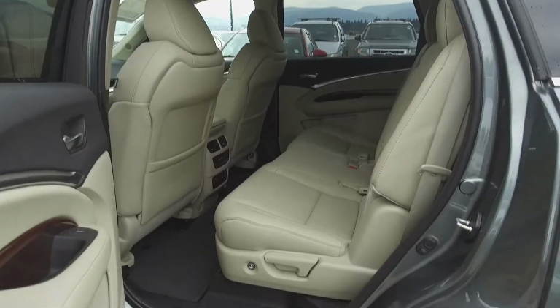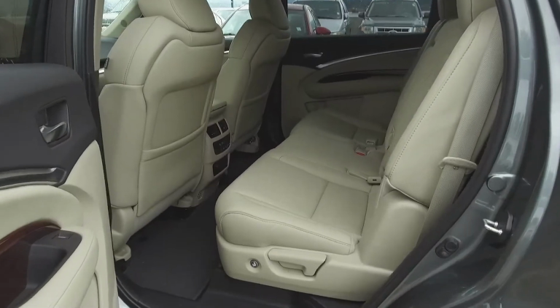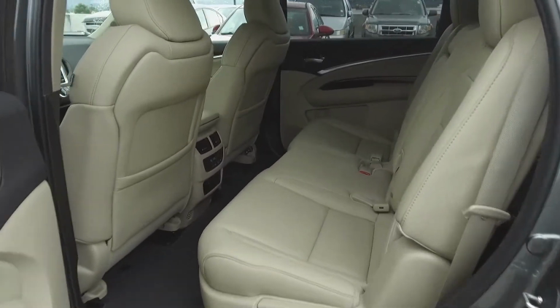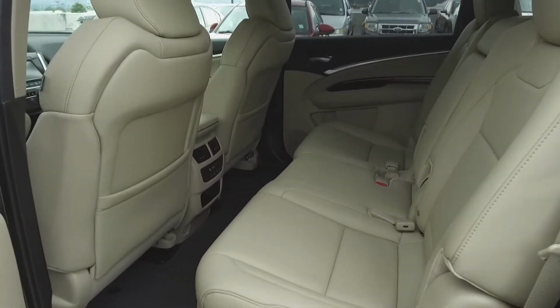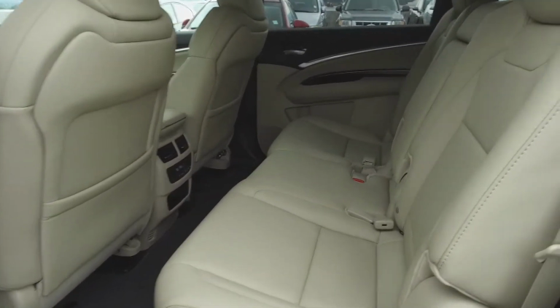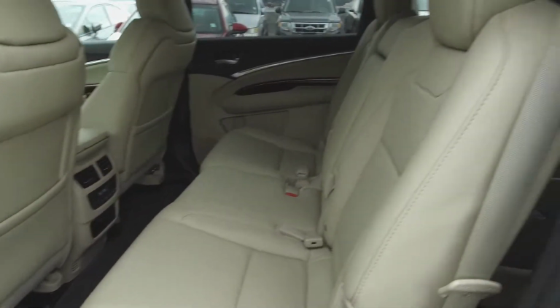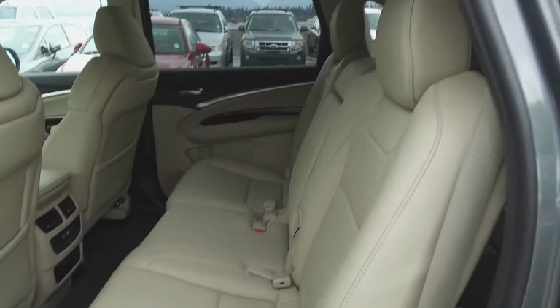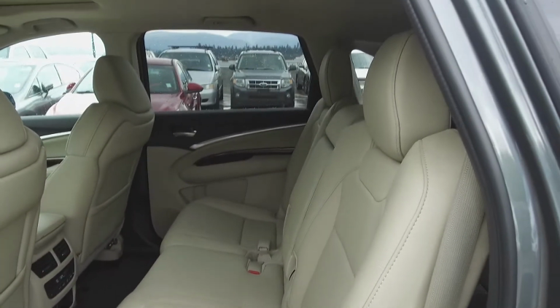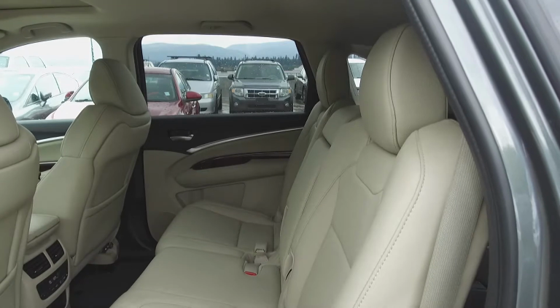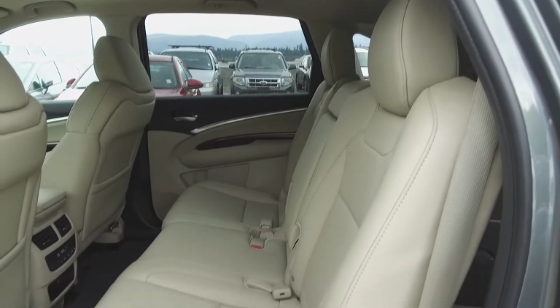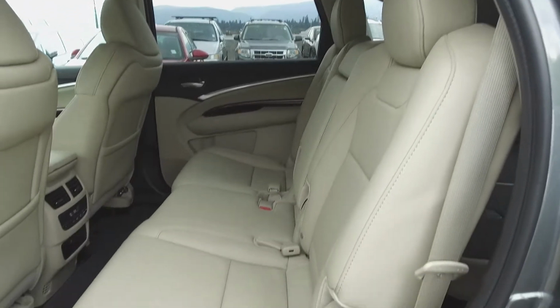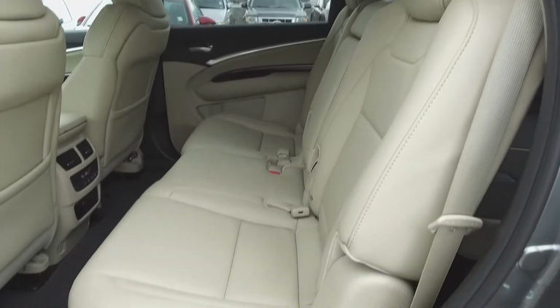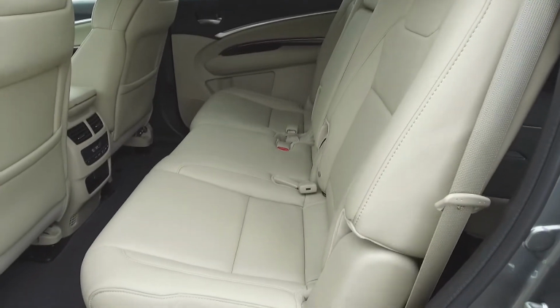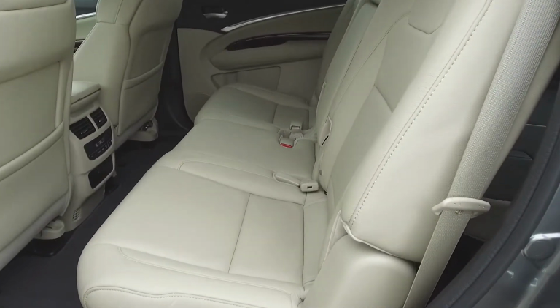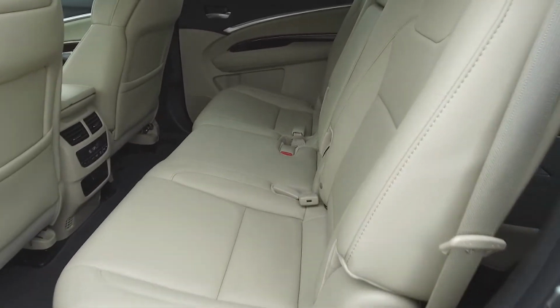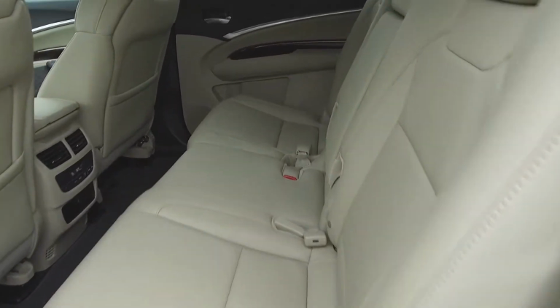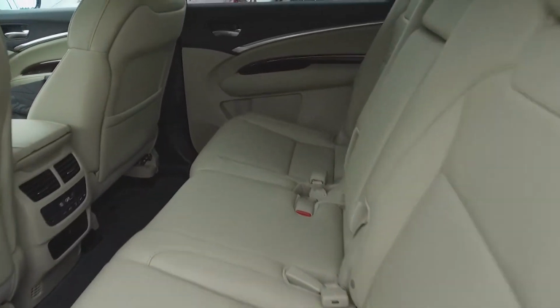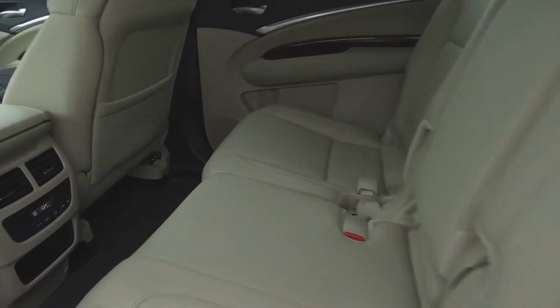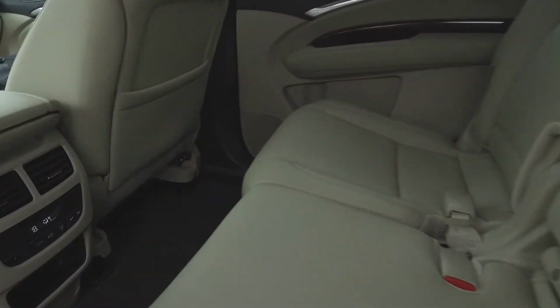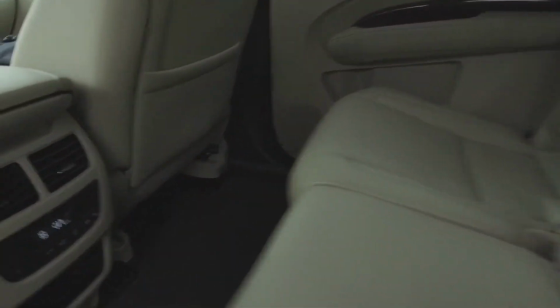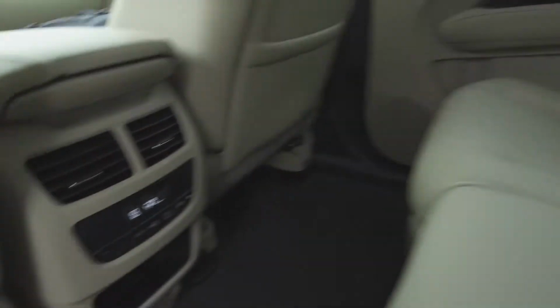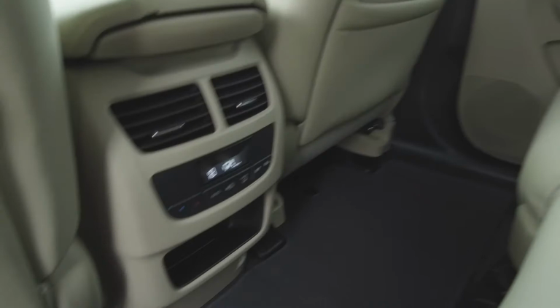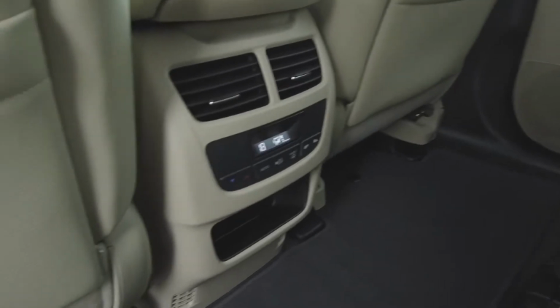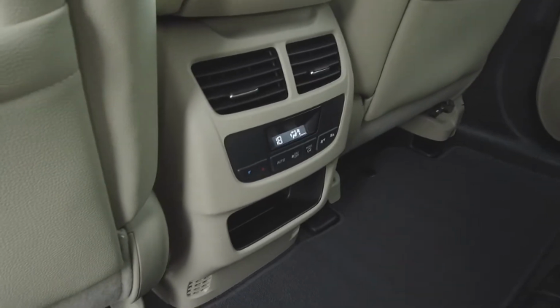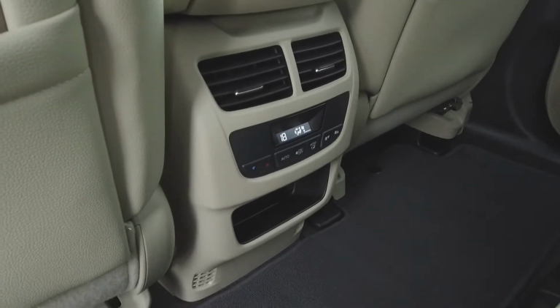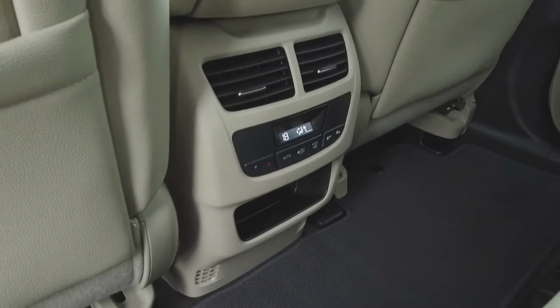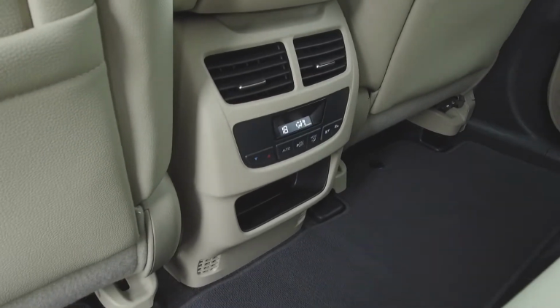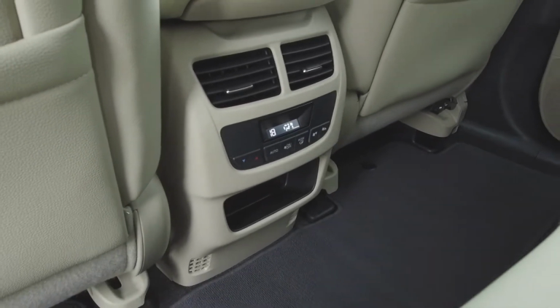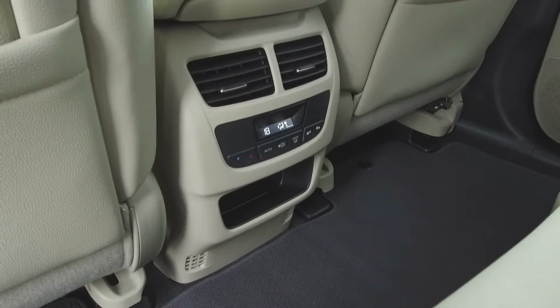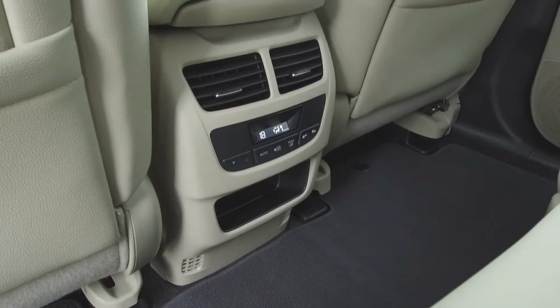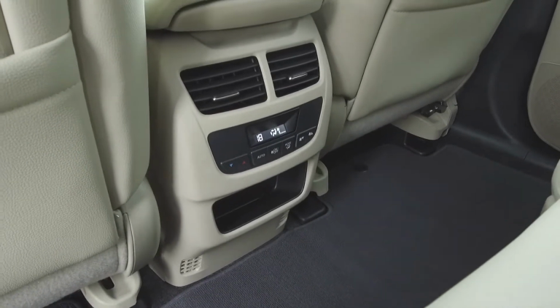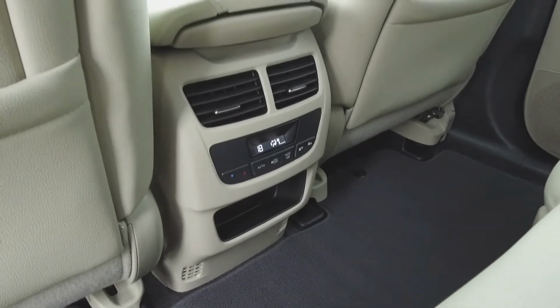Moving on to the middle, we've got seating for 3, and the seats fold down for extra storage space. For the rear passenger's comfort, we have a rear climate control console, the outer seats are heated, and we have rear air vents.